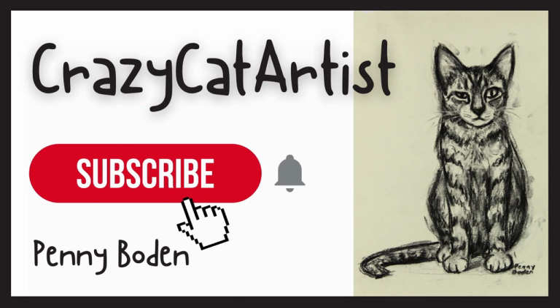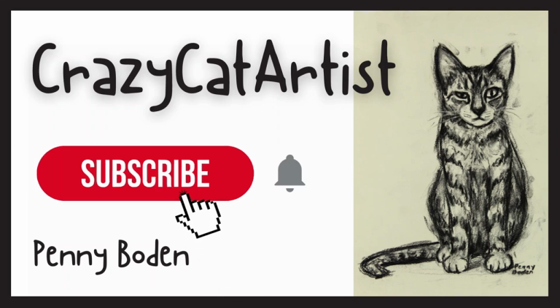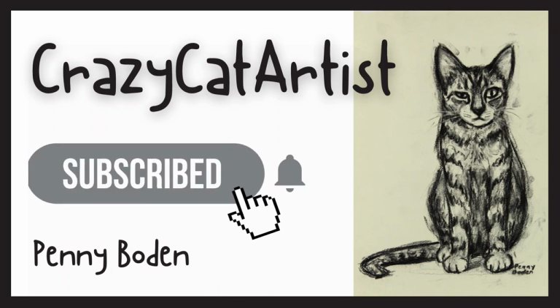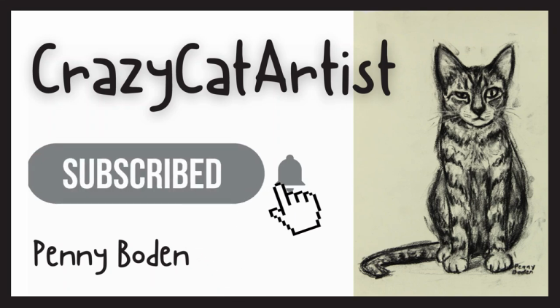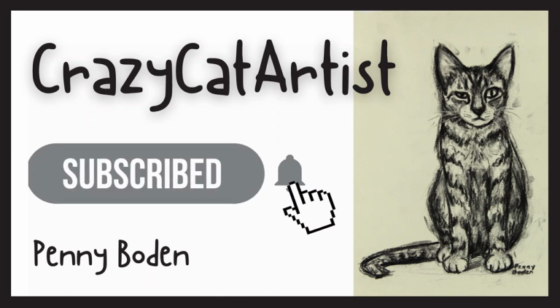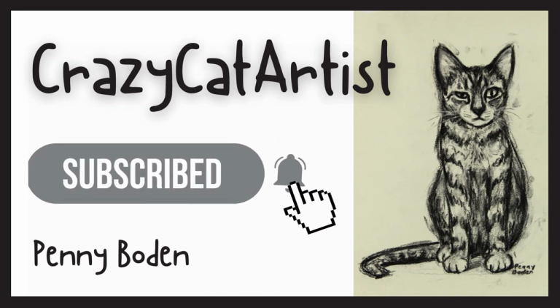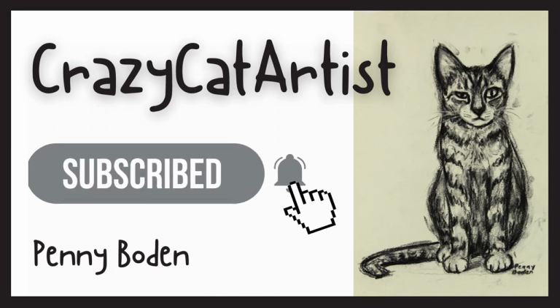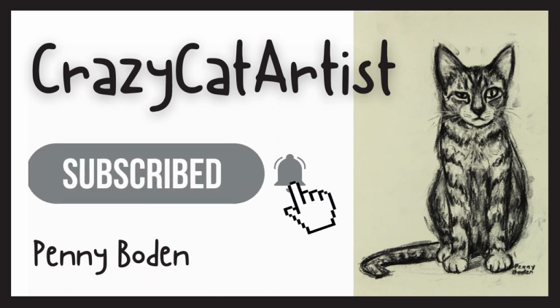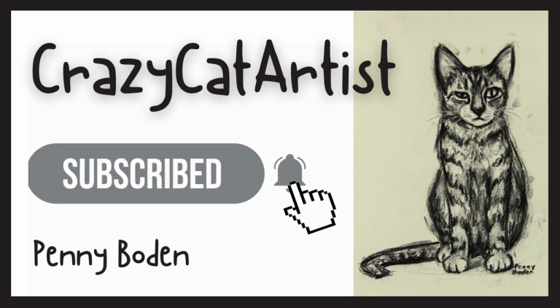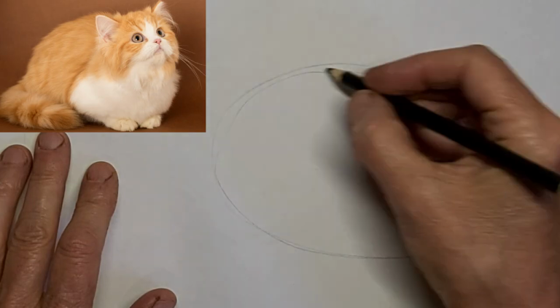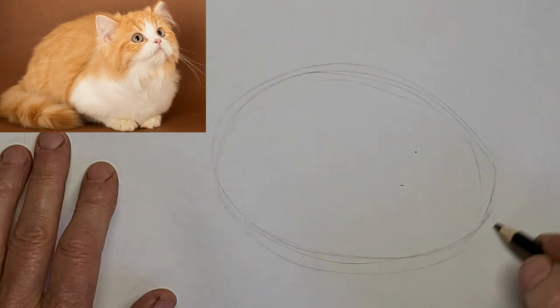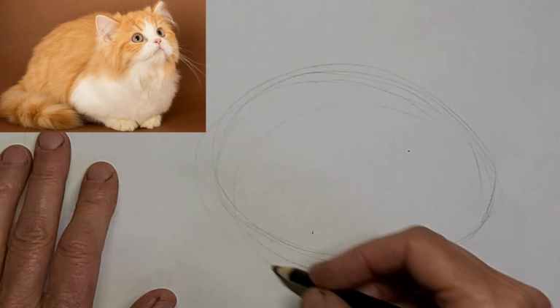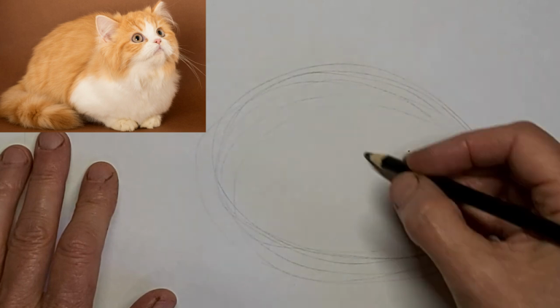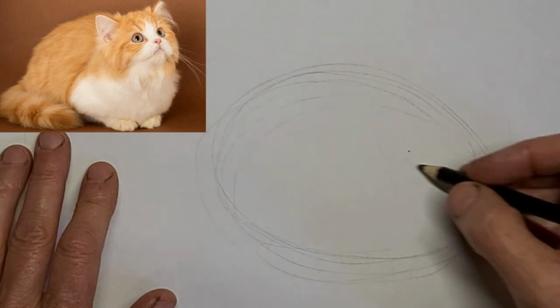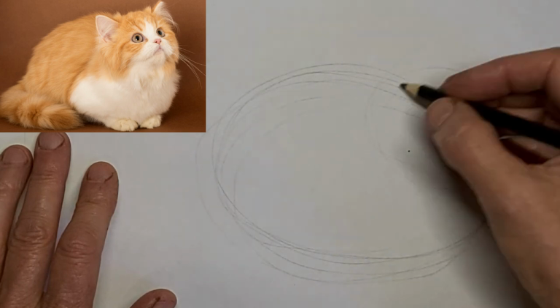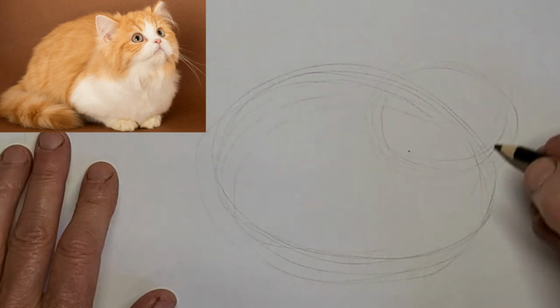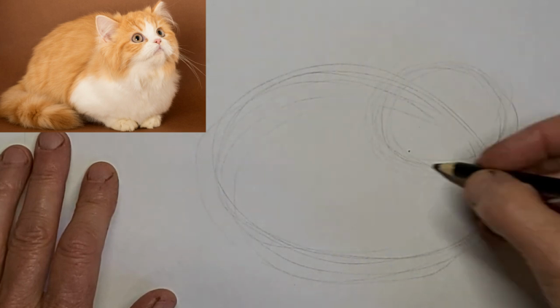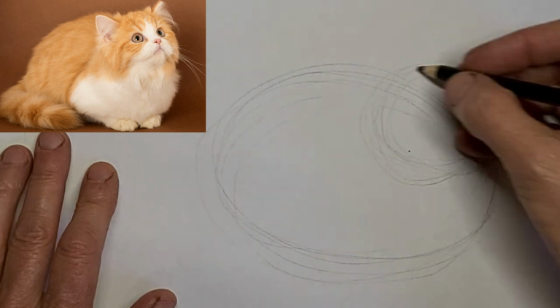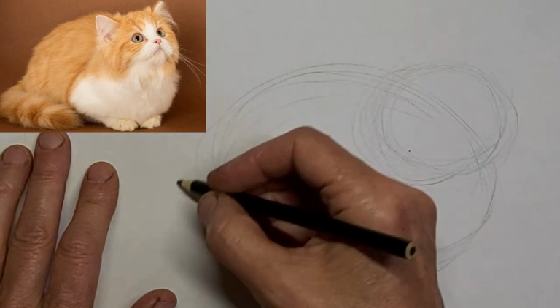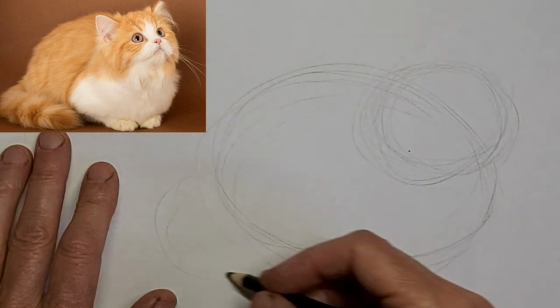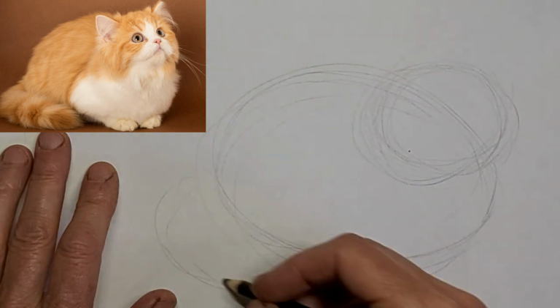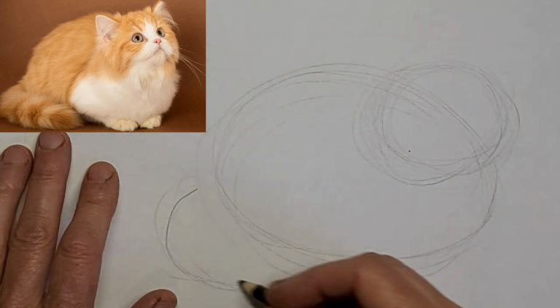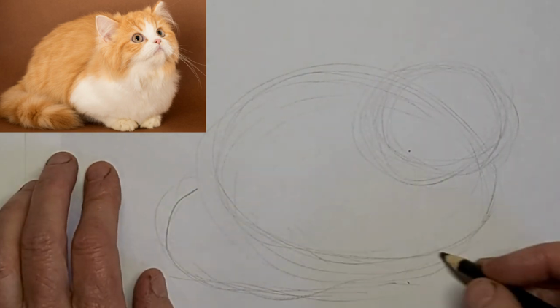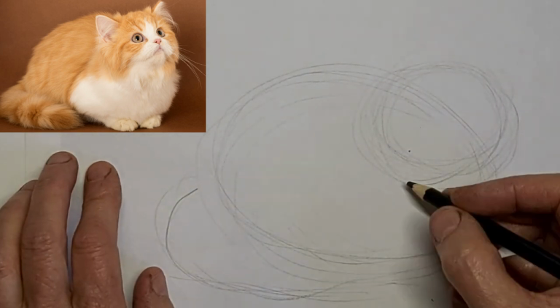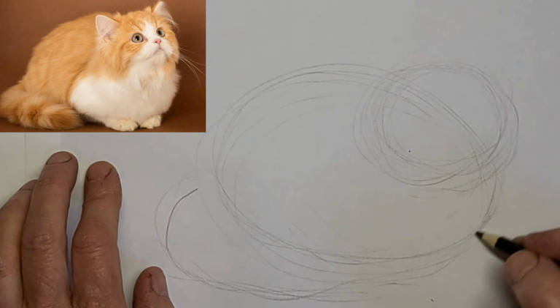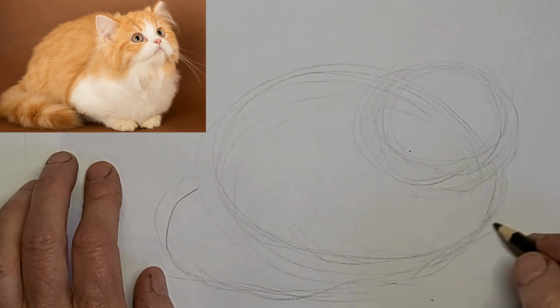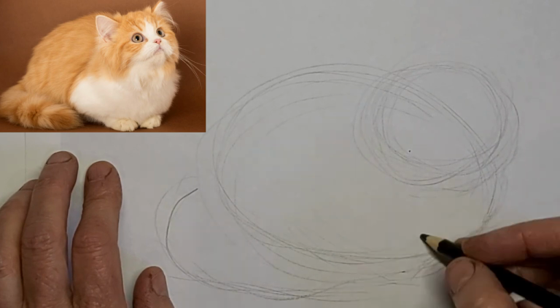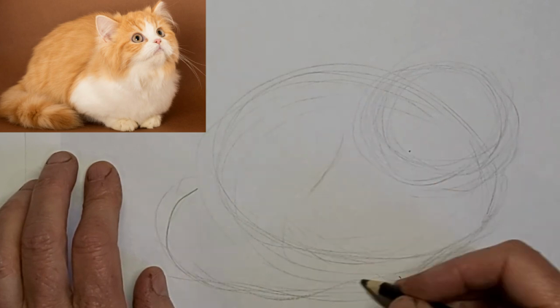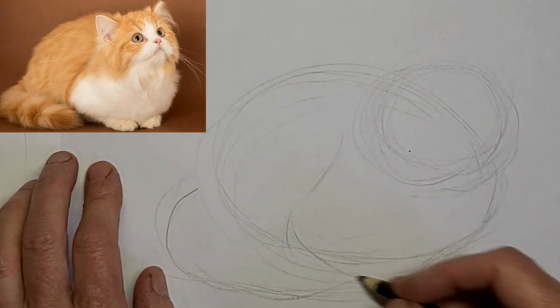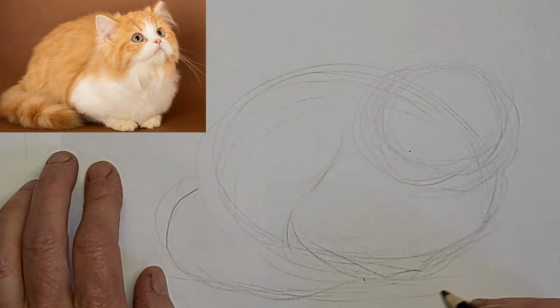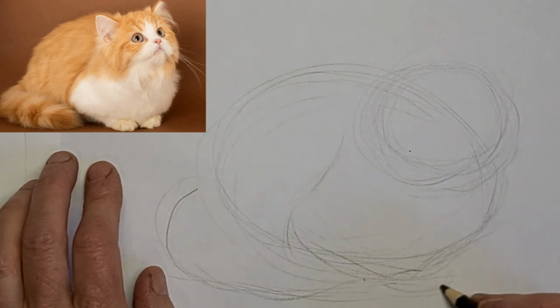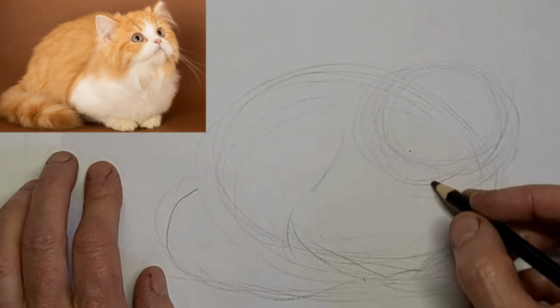Meow. Meow. Hi, it's Penny Bowden, crazy cat artist. This is a — I guess what they call a doll face Persian, the traditional Persians.